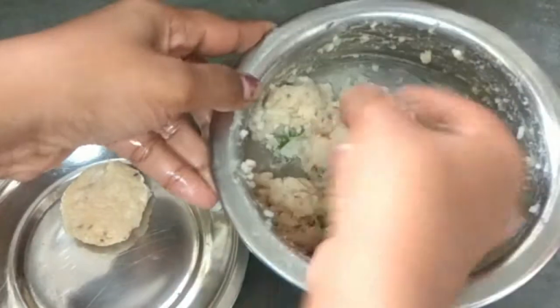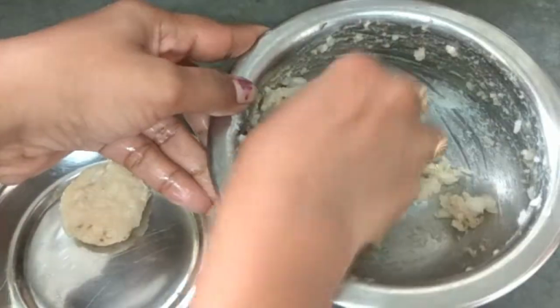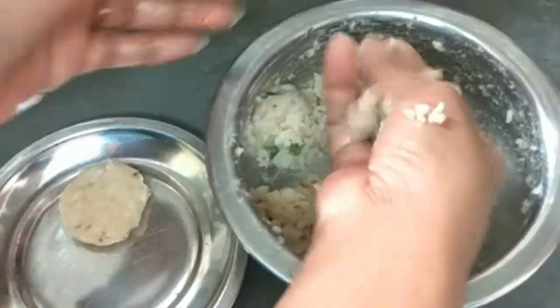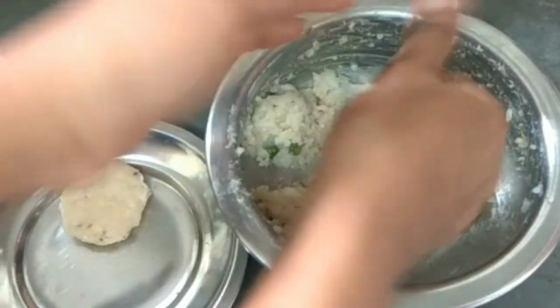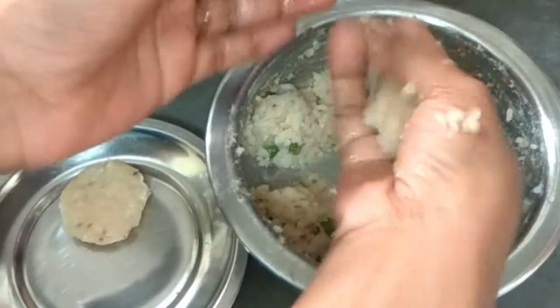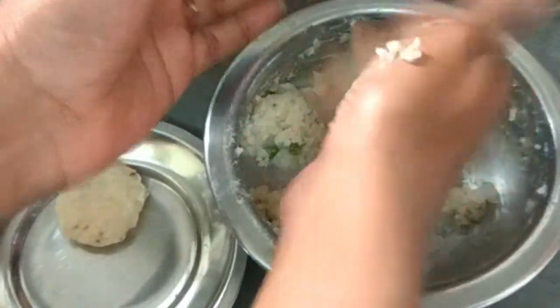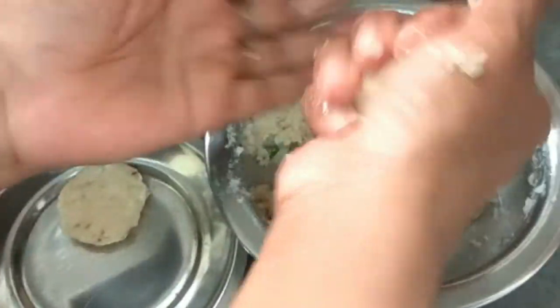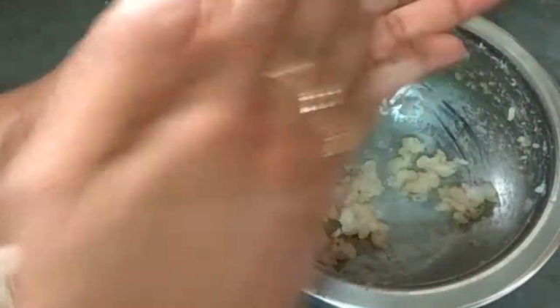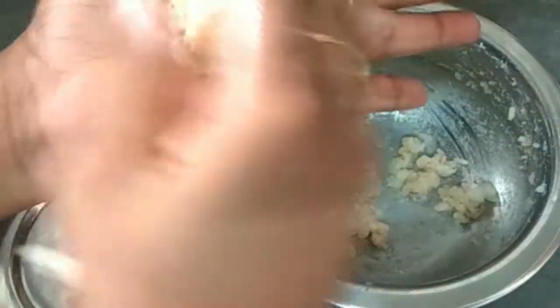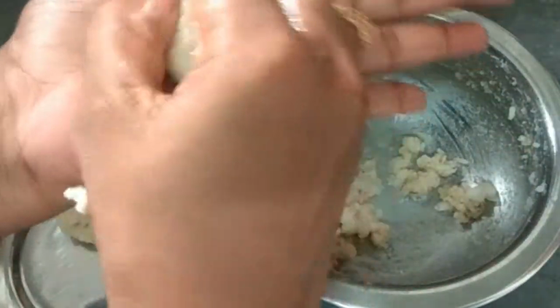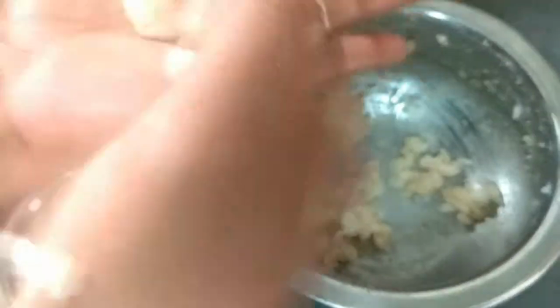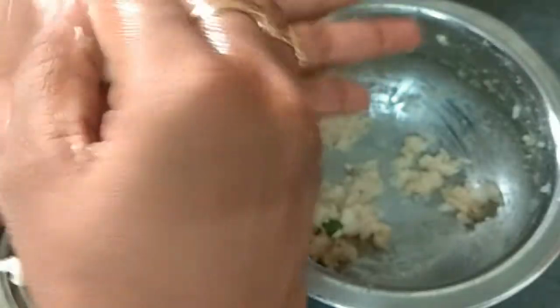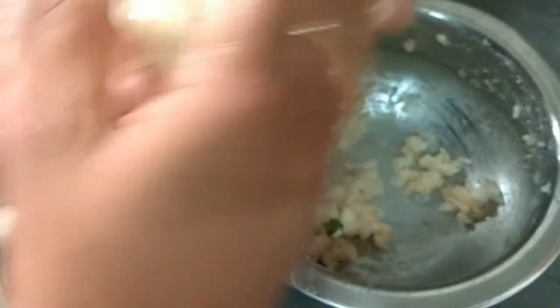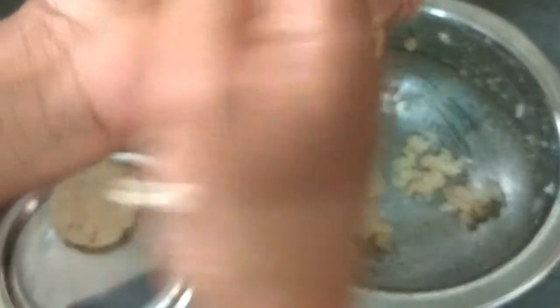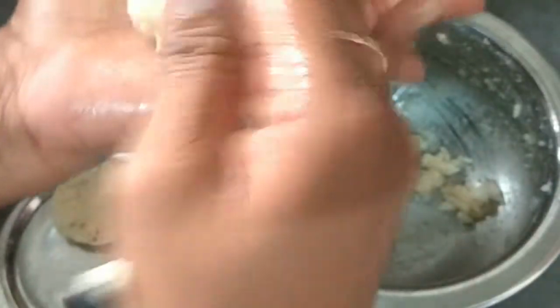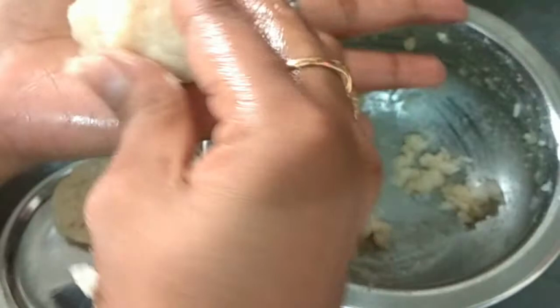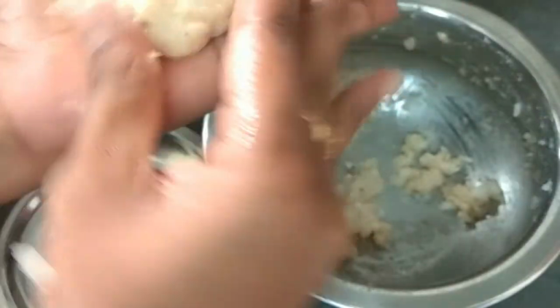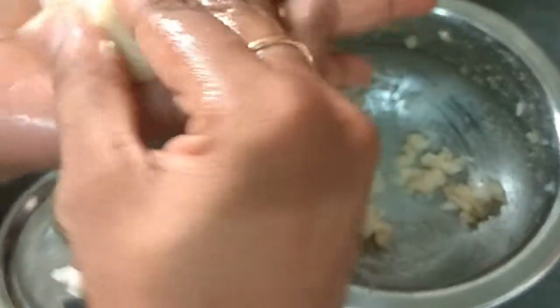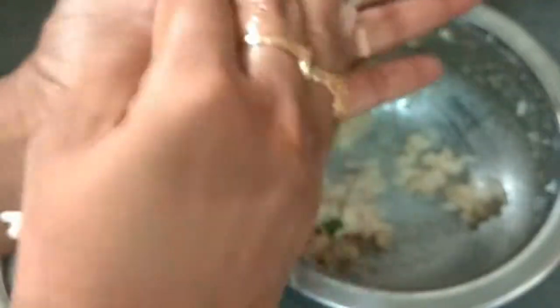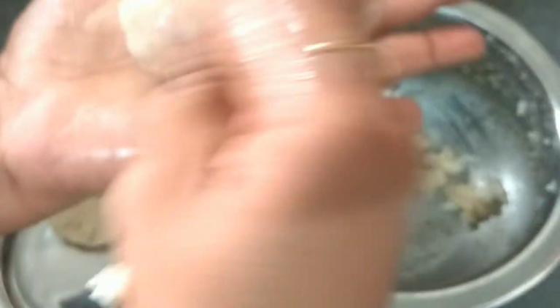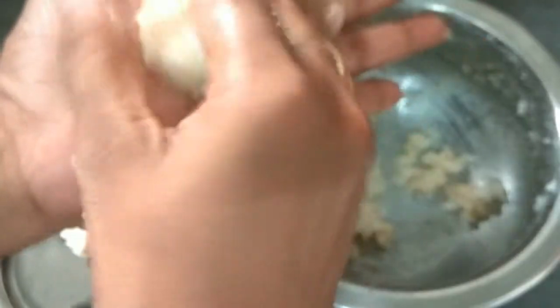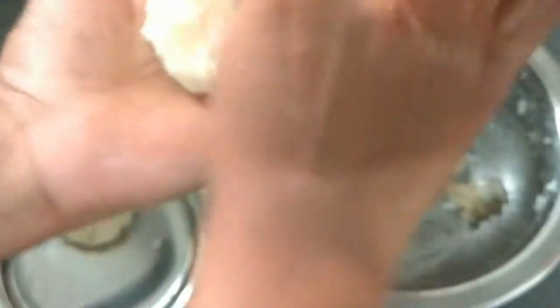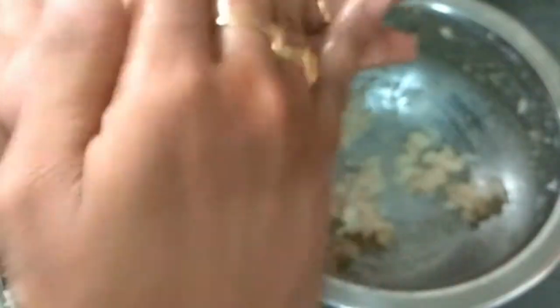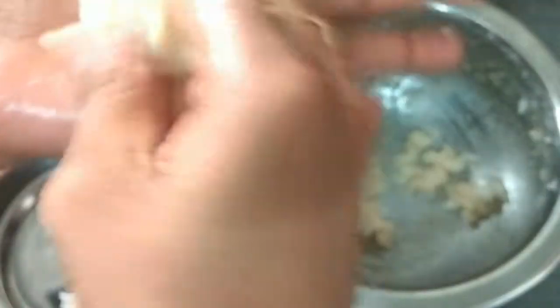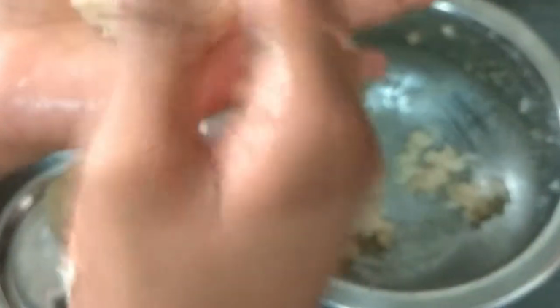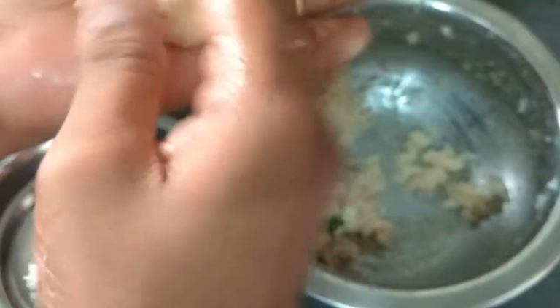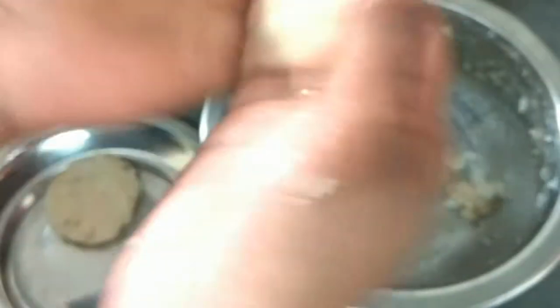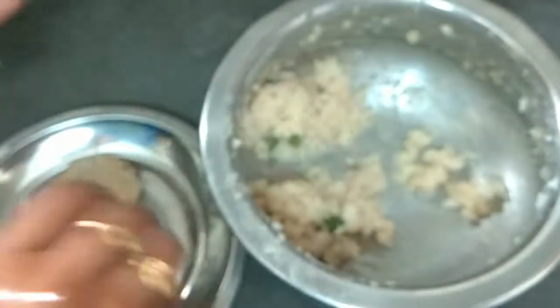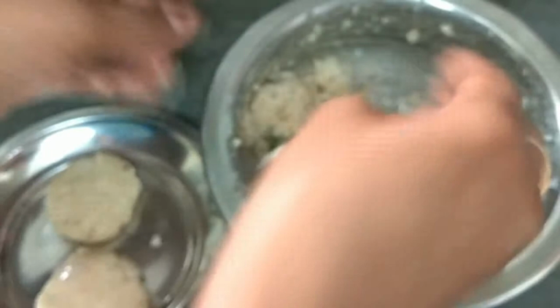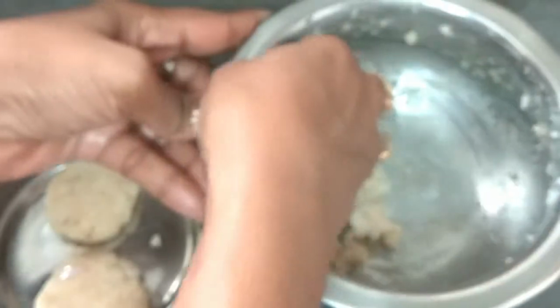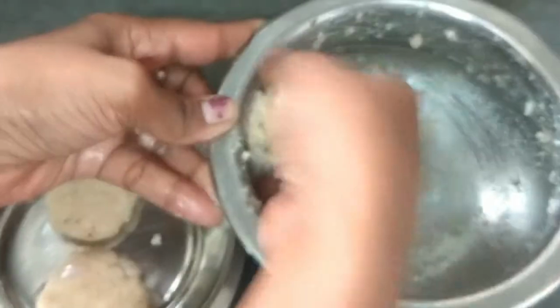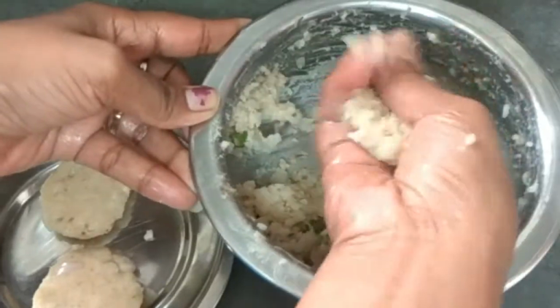We will cook in the rice cooker. We will preheat the rice cooker and press the cooking button.